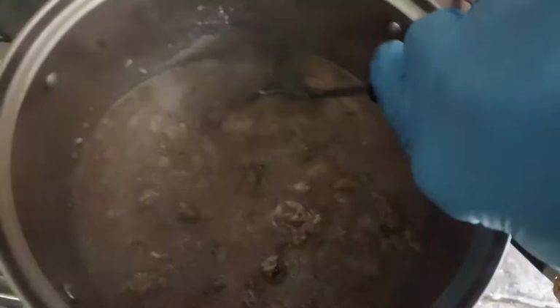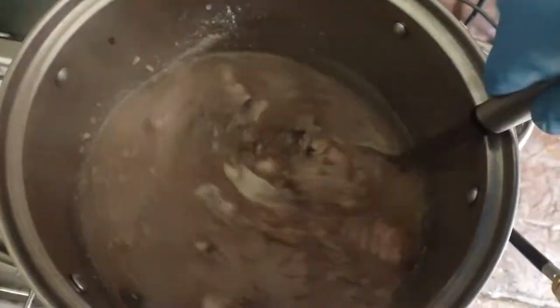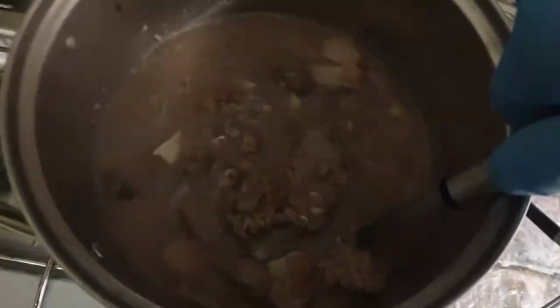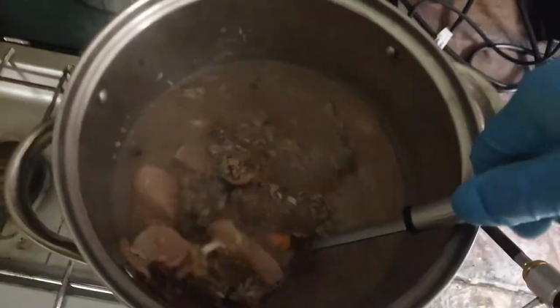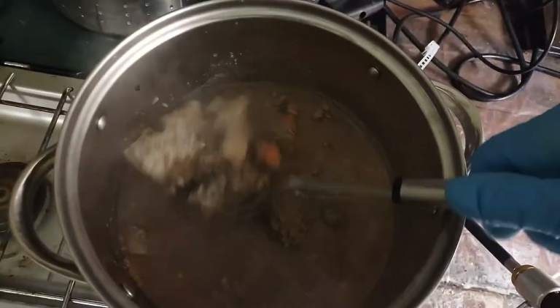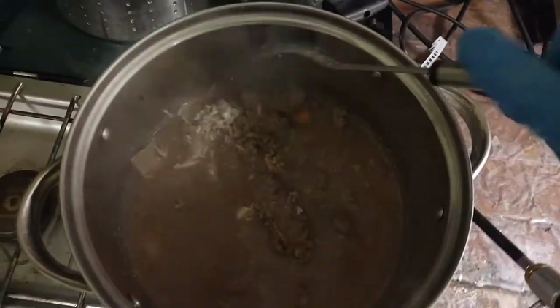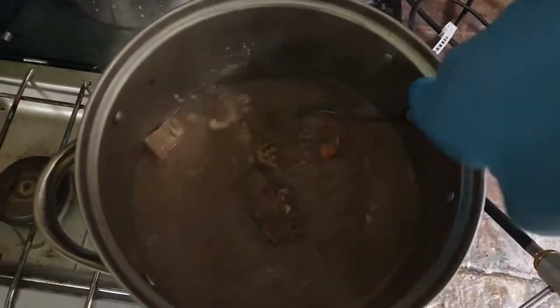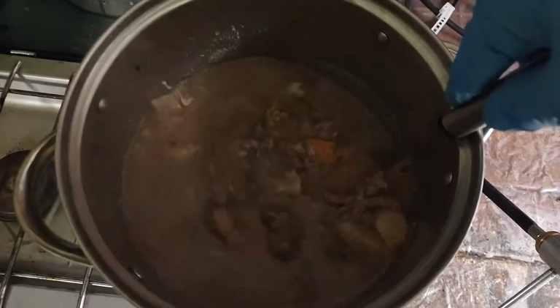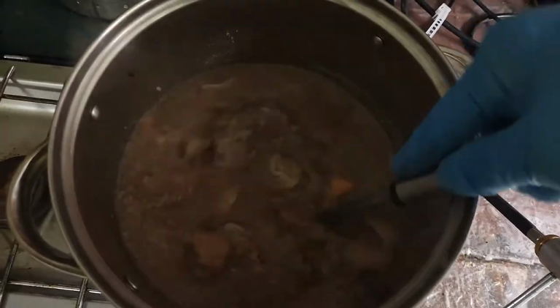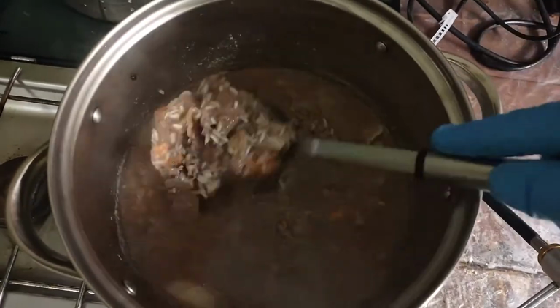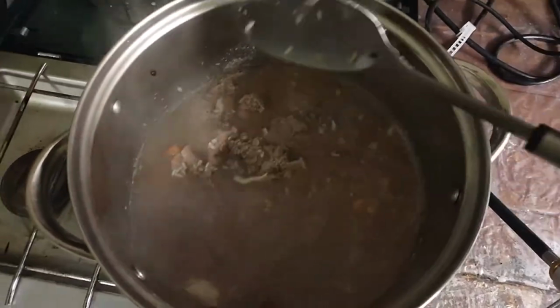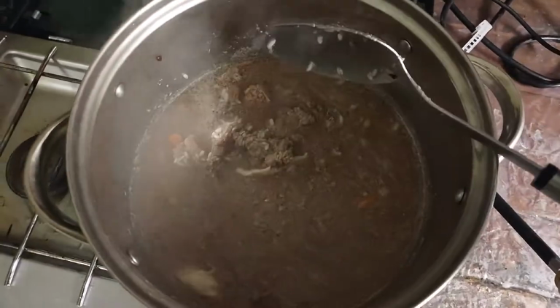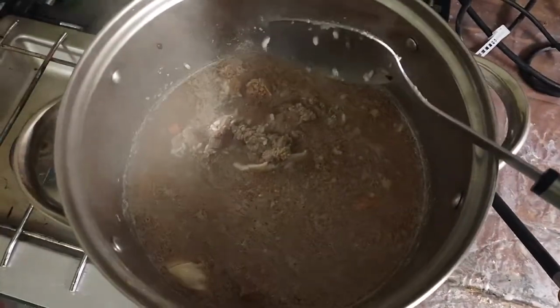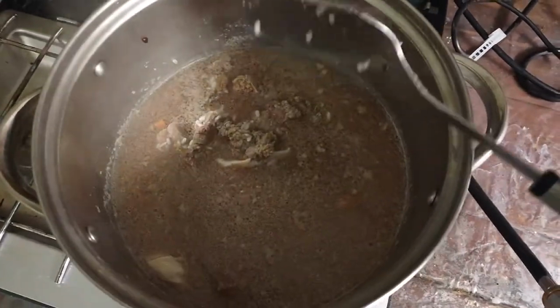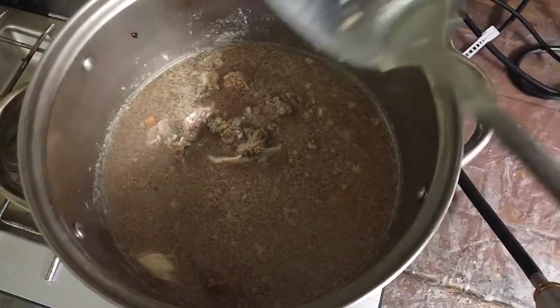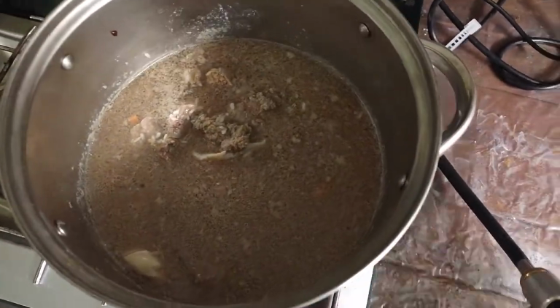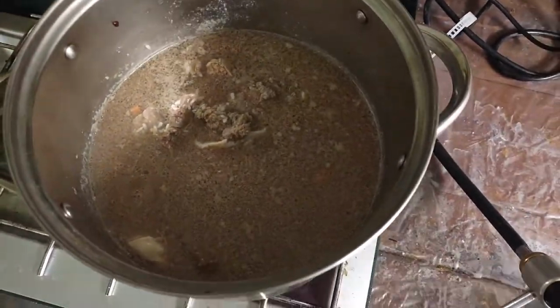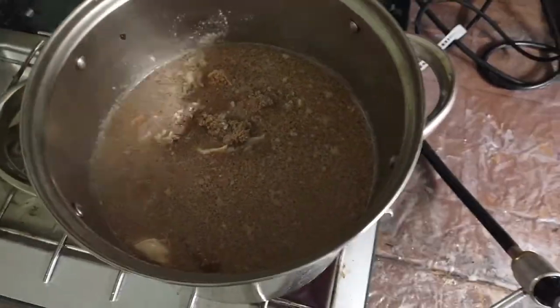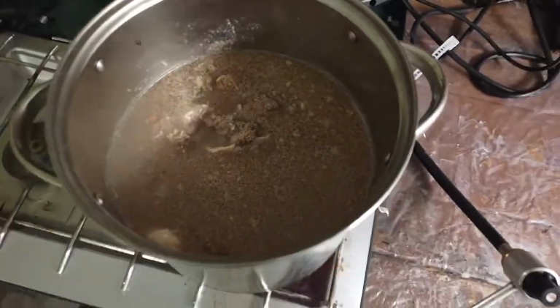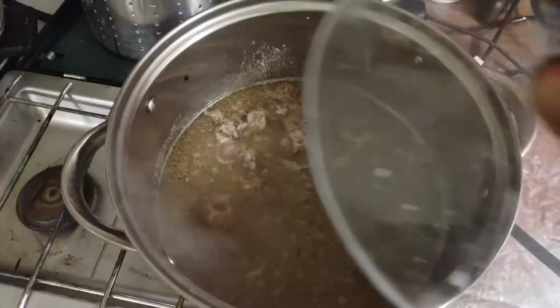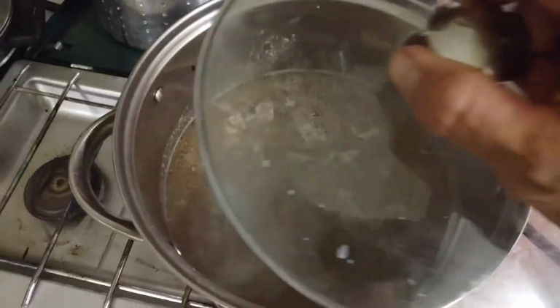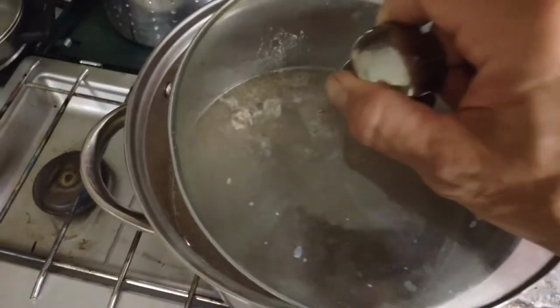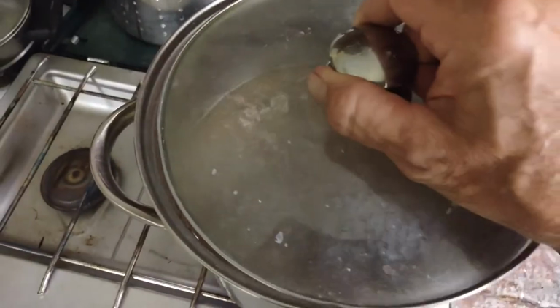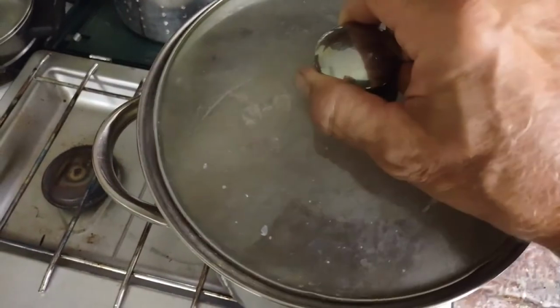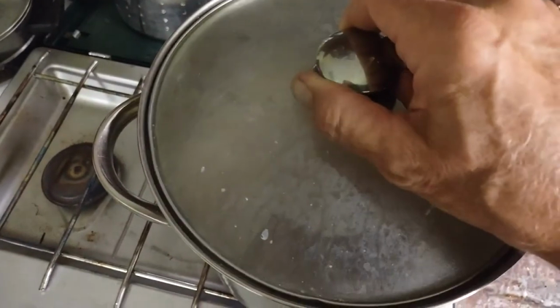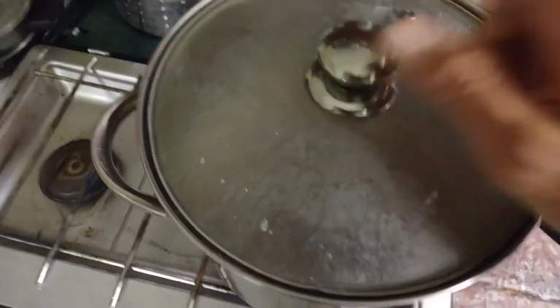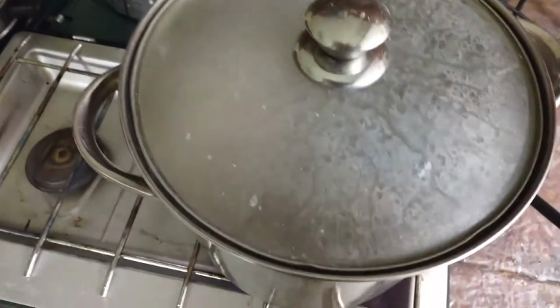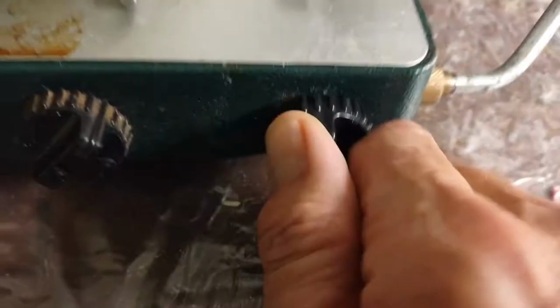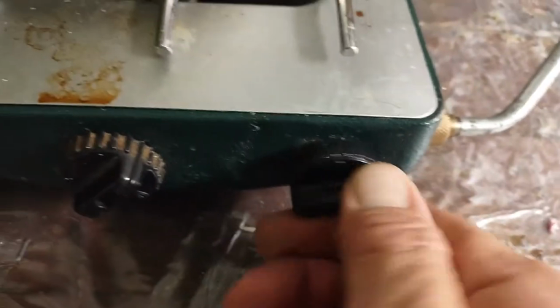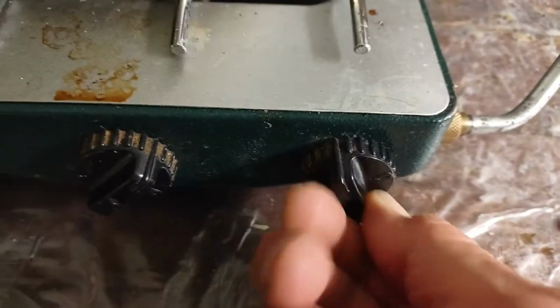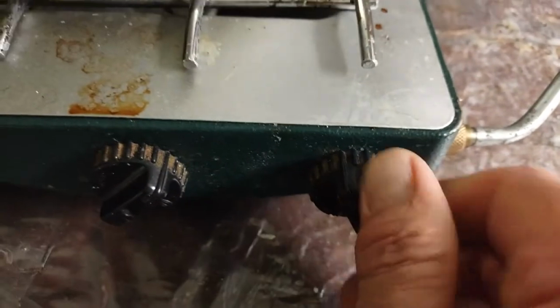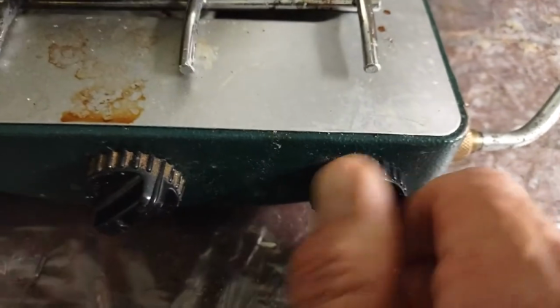Now that it's boiling, I'm just gonna put a lid on it and turn off the heat.